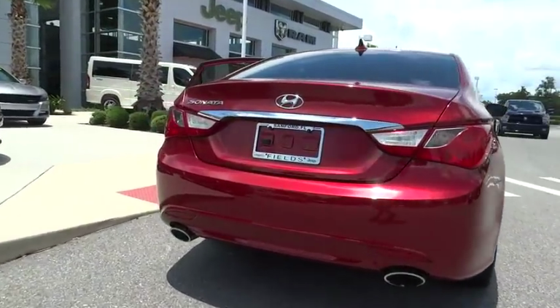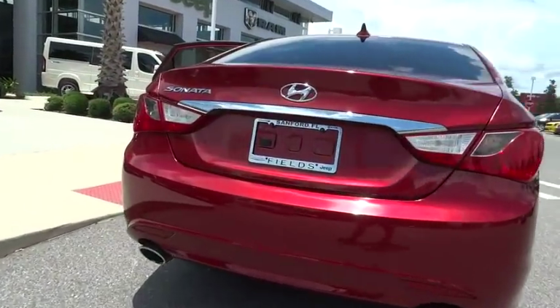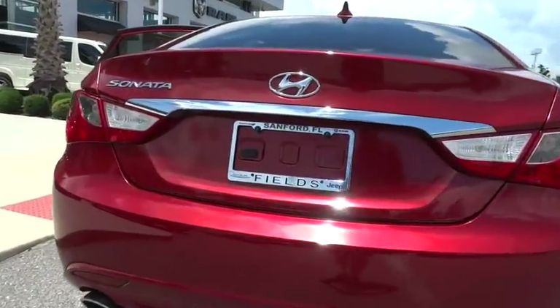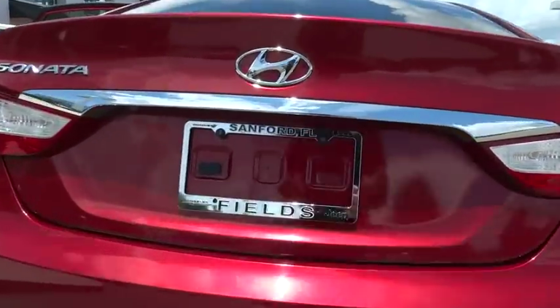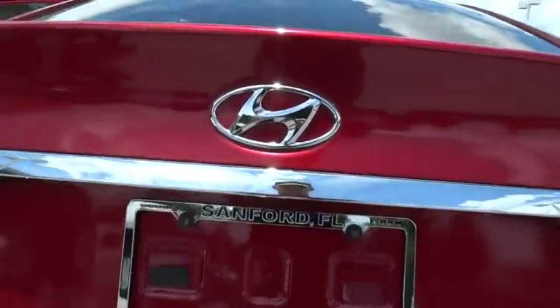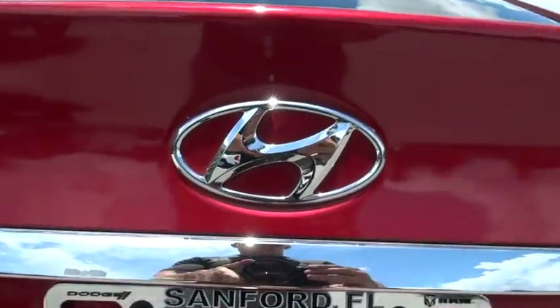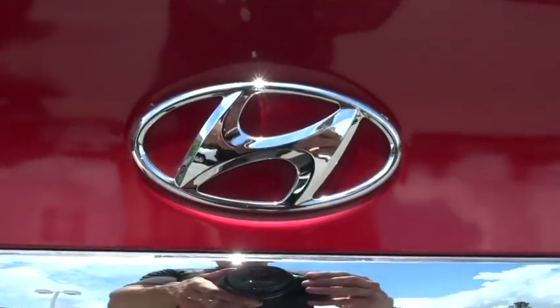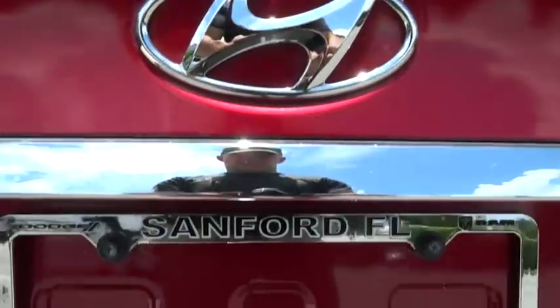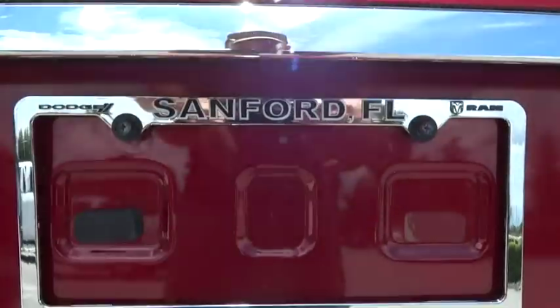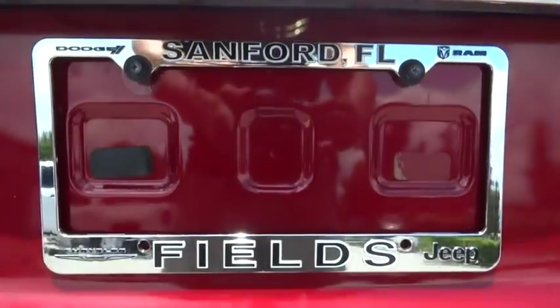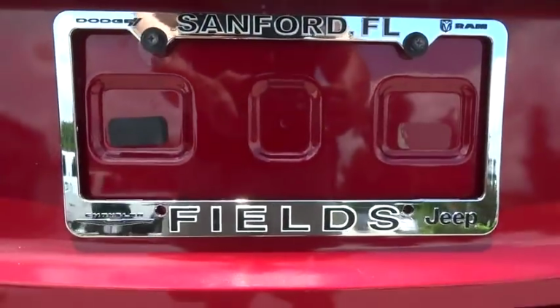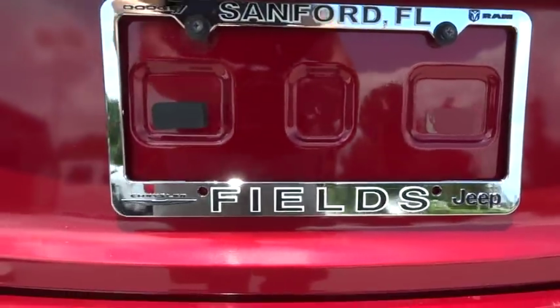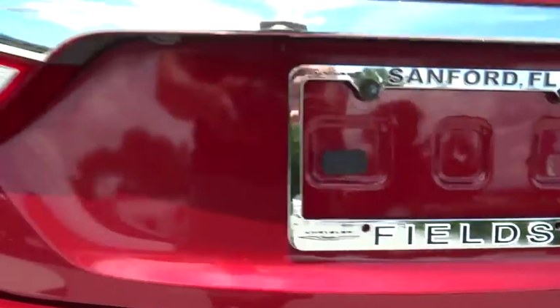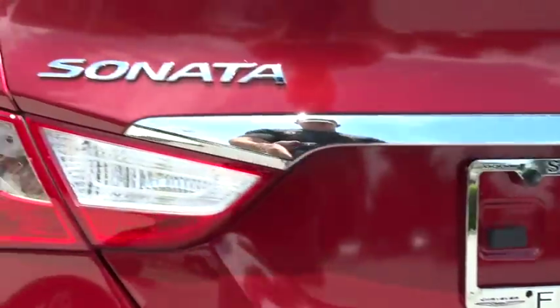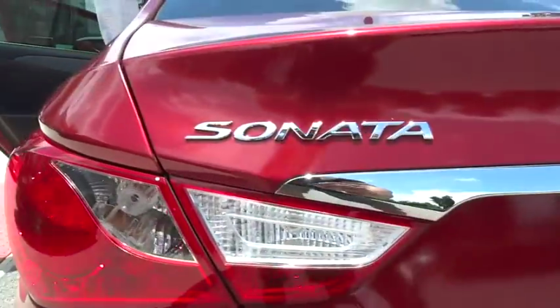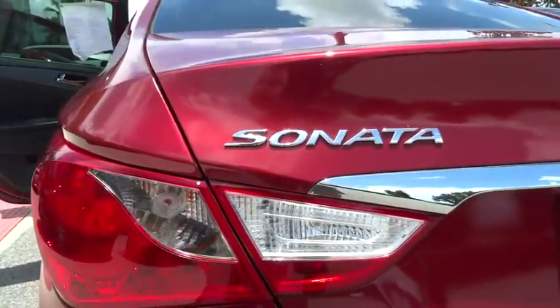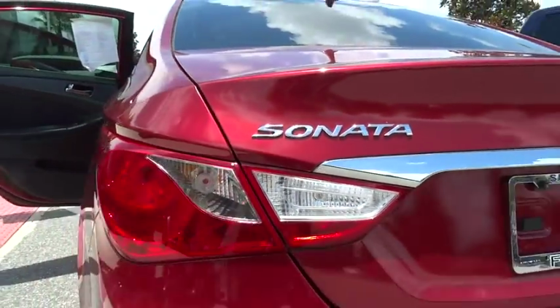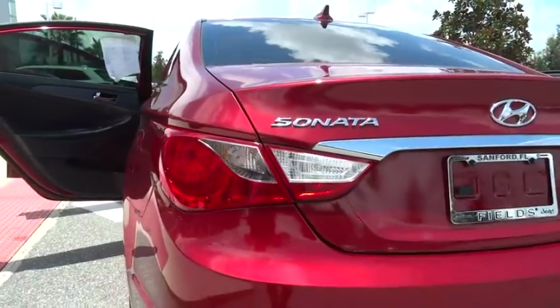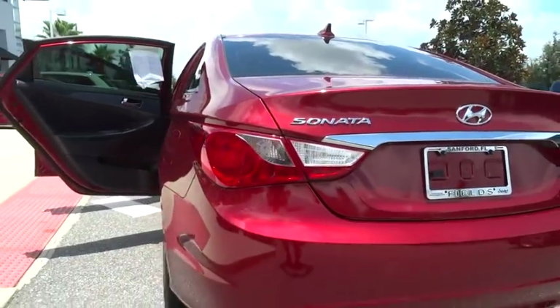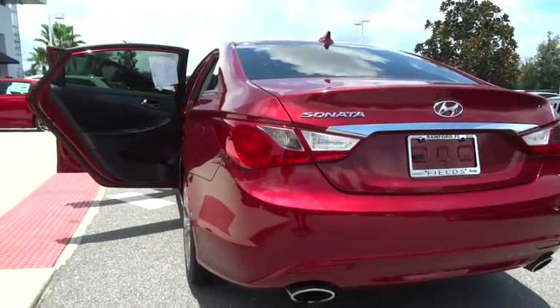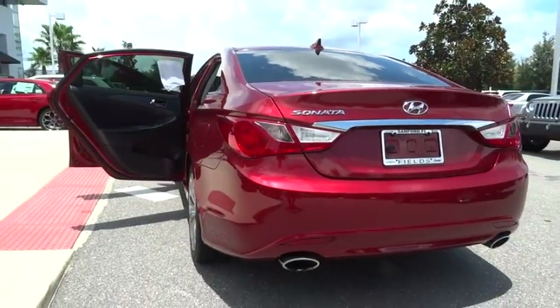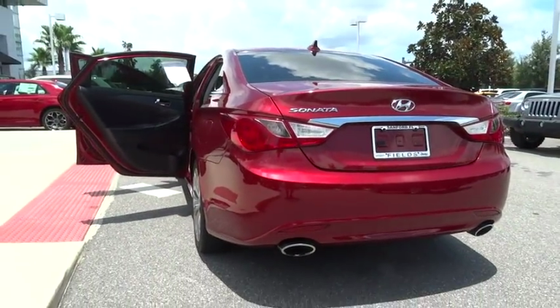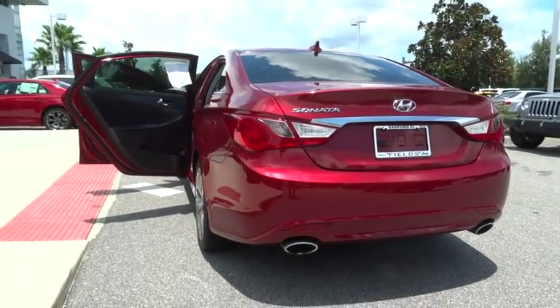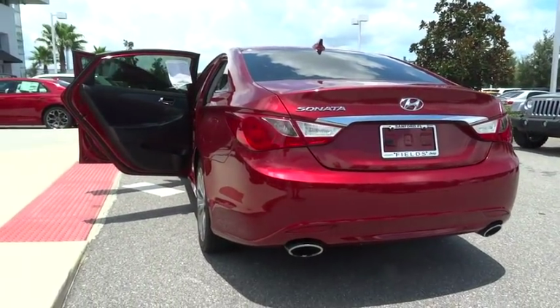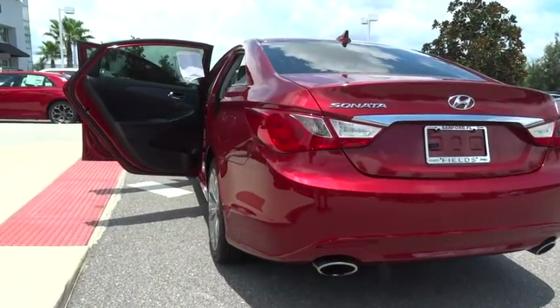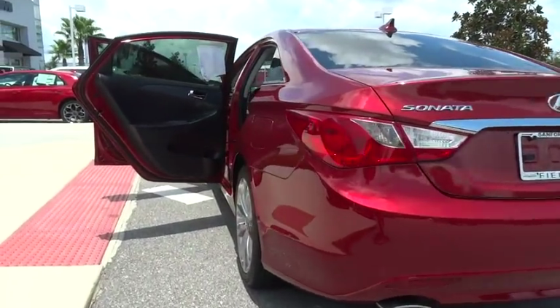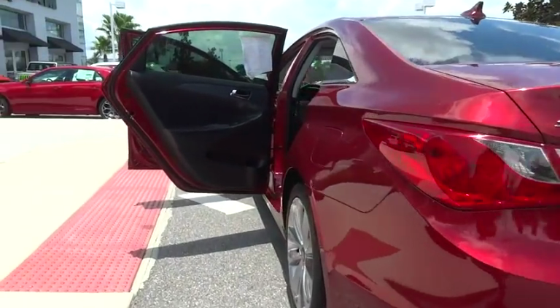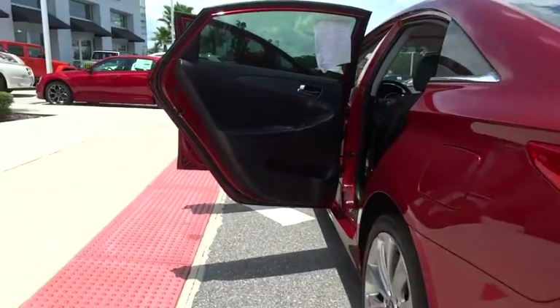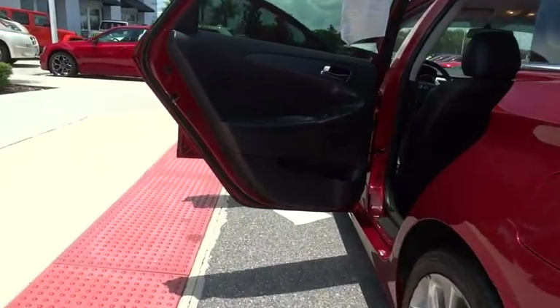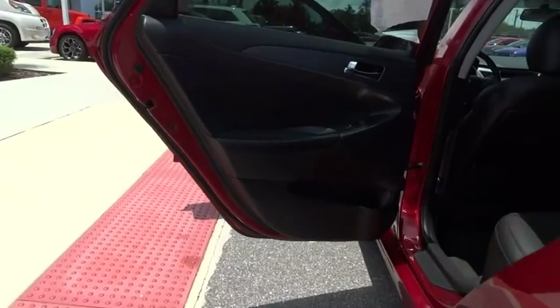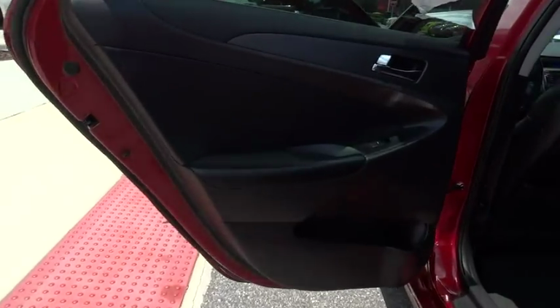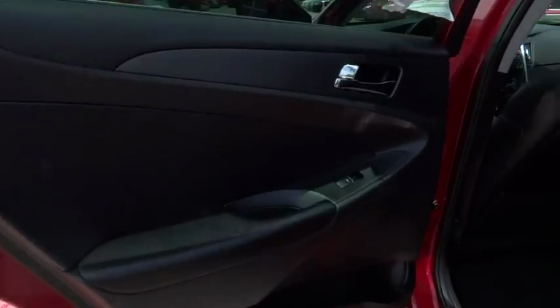This vehicle has less than 70,000 miles. Here are some of this vehicle's great options: anti-lock braking system, steering wheel audio controls, stability control, CD changer, keyless entry, and traction control.